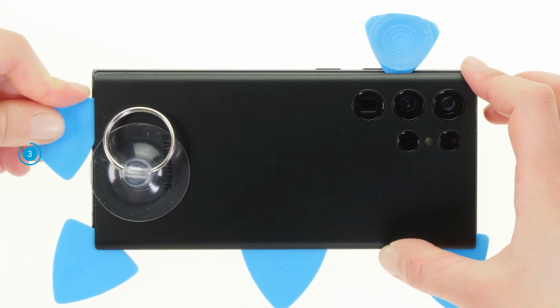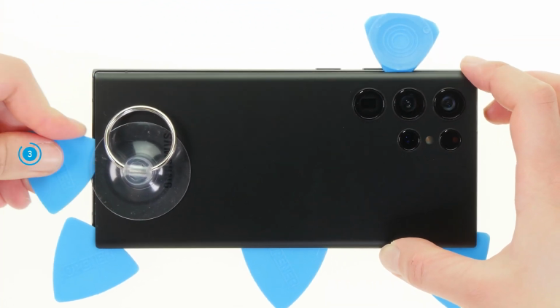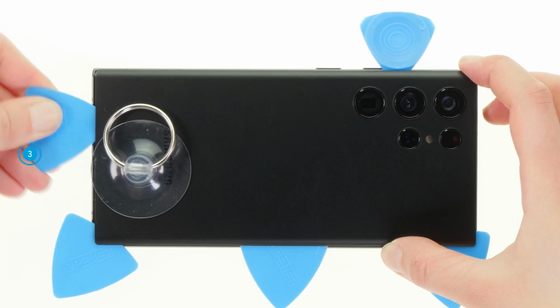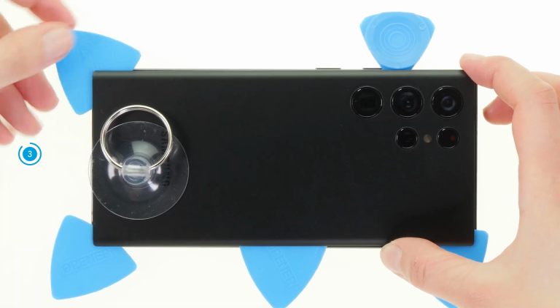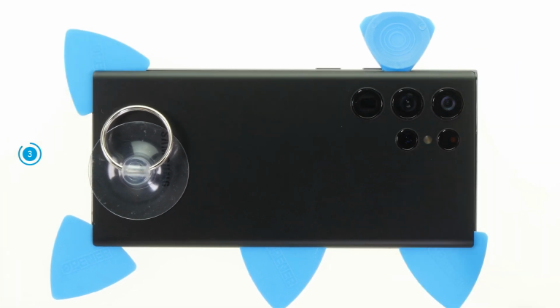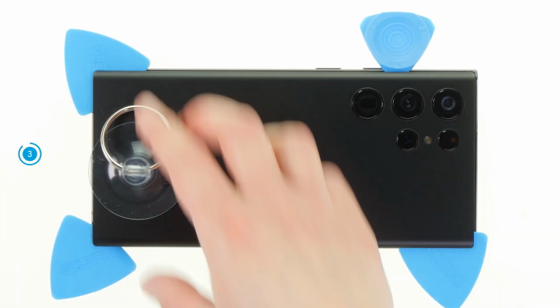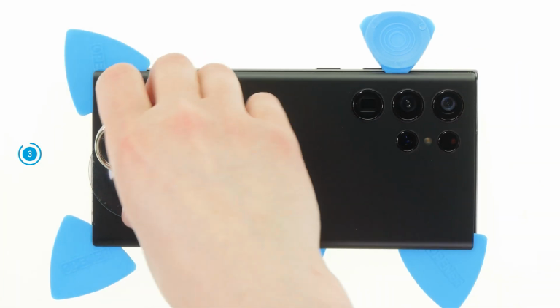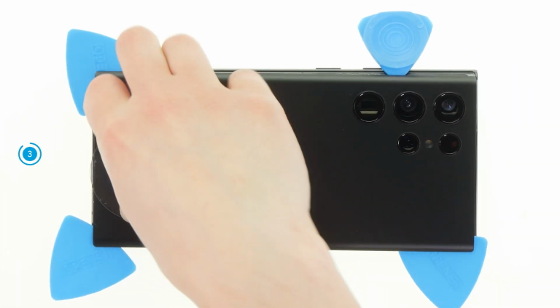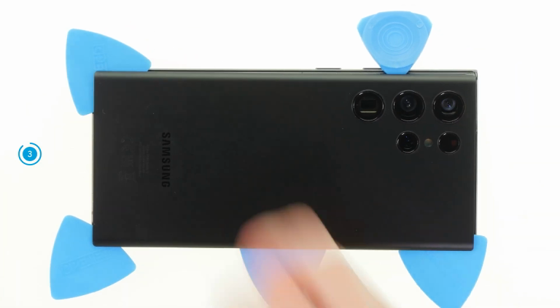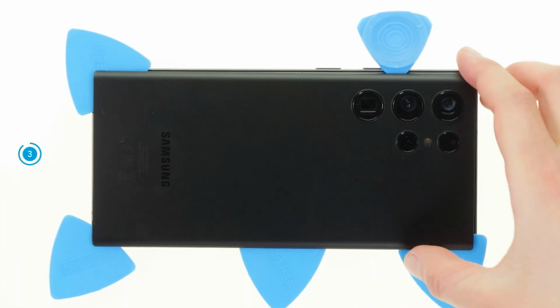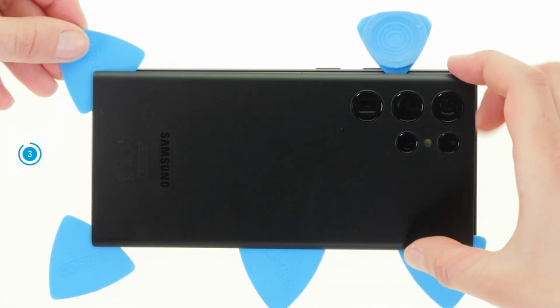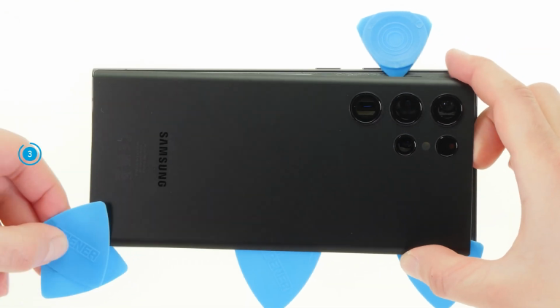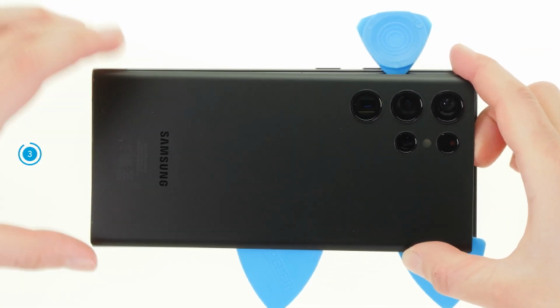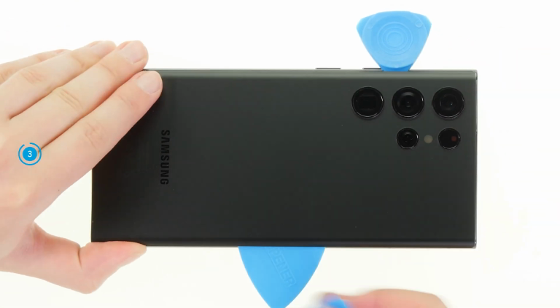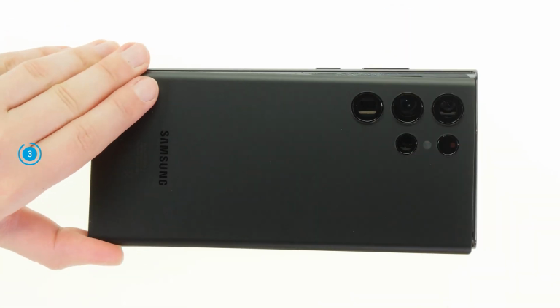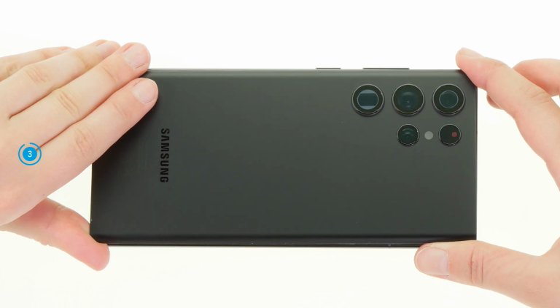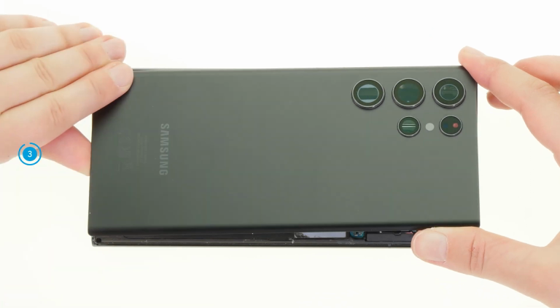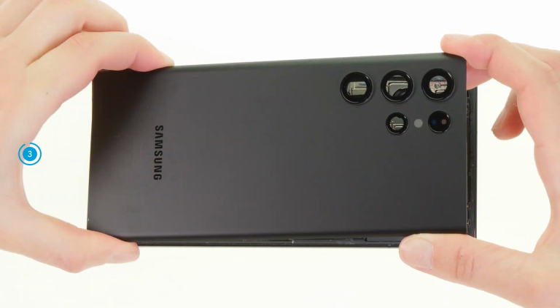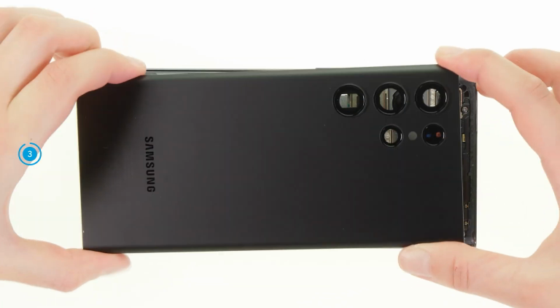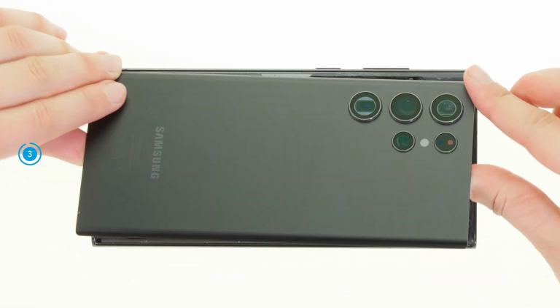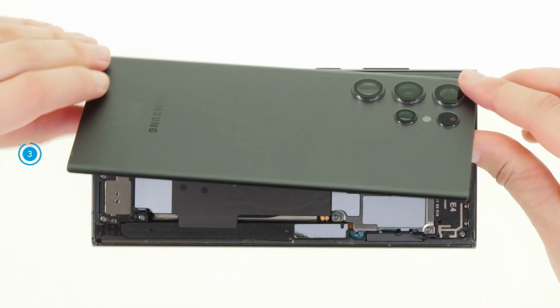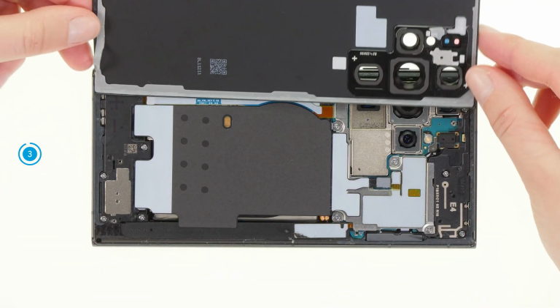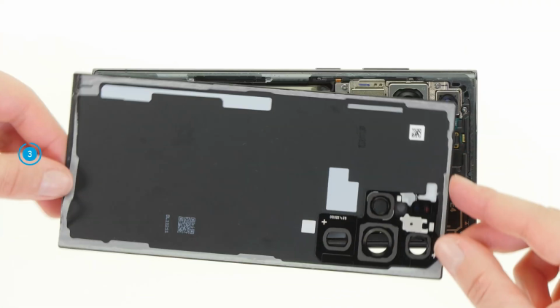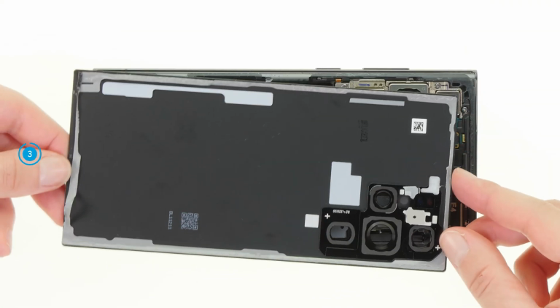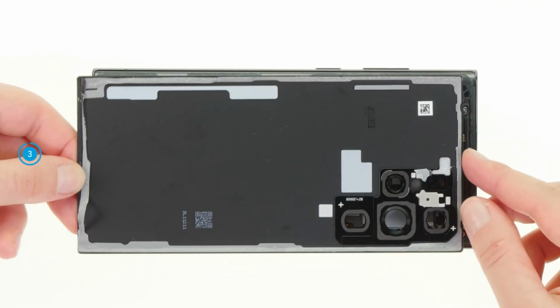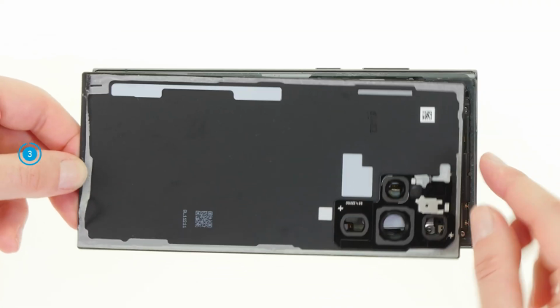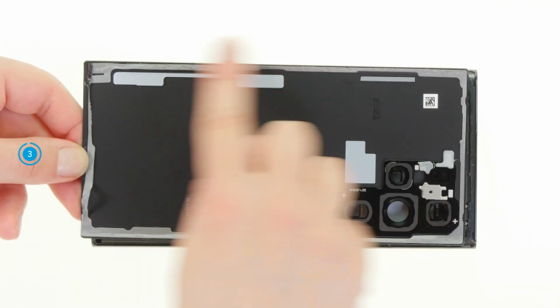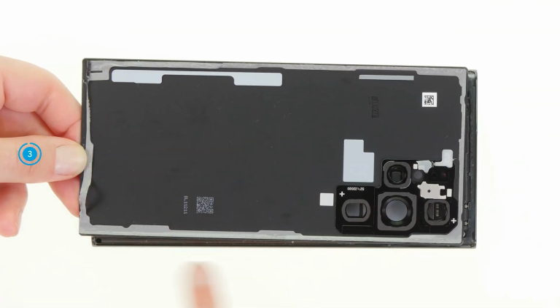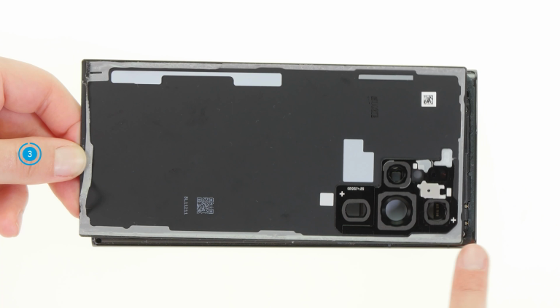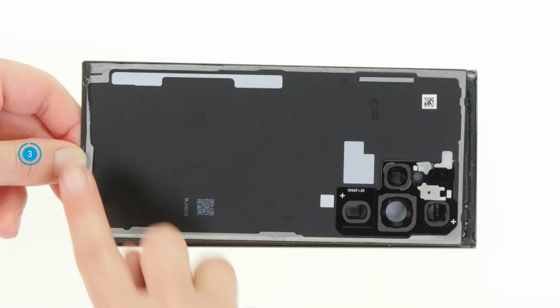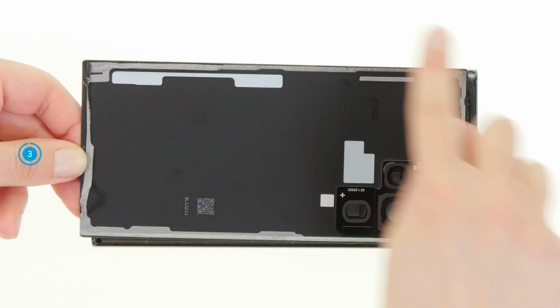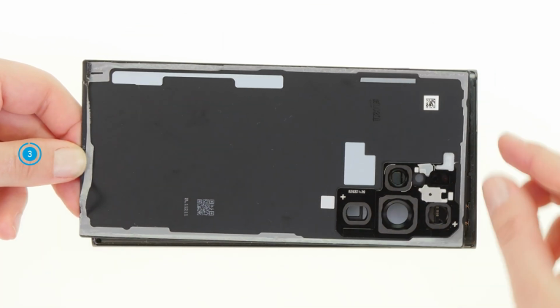Once the back cover is fully detached, you can remove the suction cup and picks and take it off. Here you can see the adhesive frame that was used to attach the back cover.